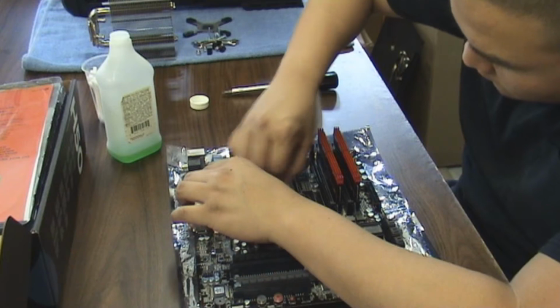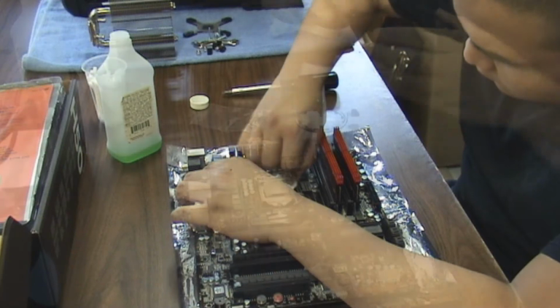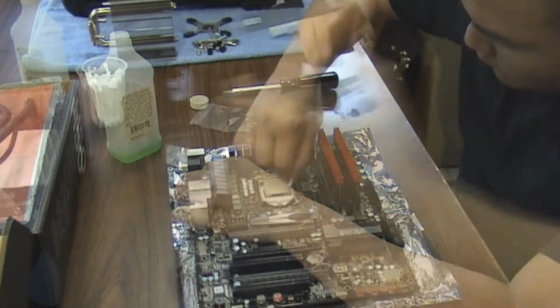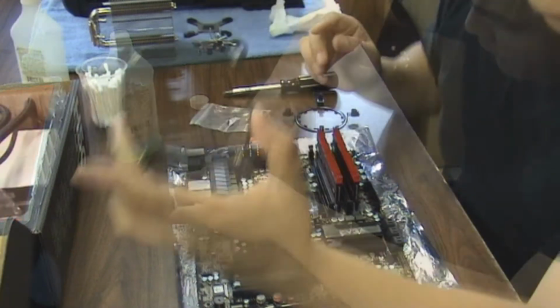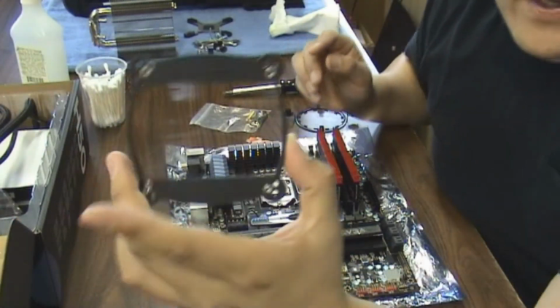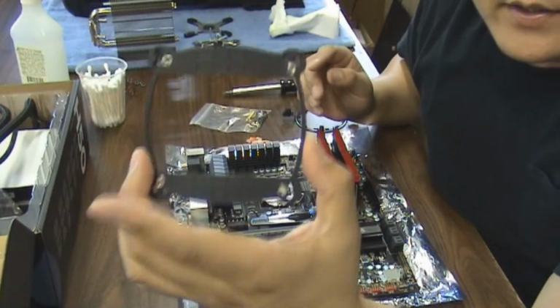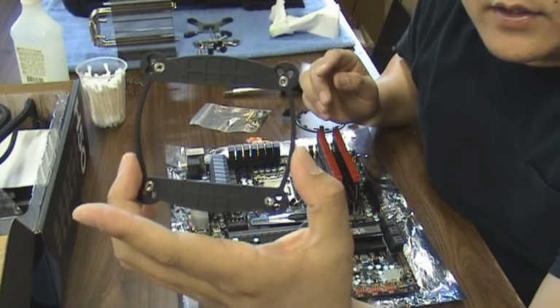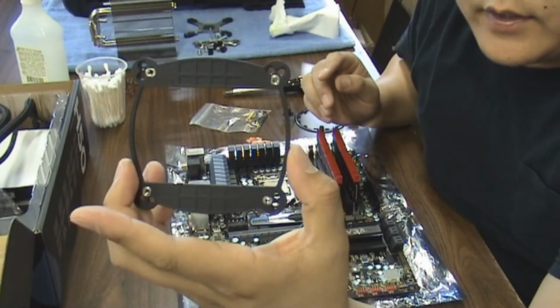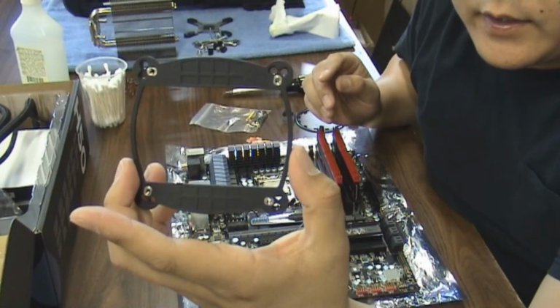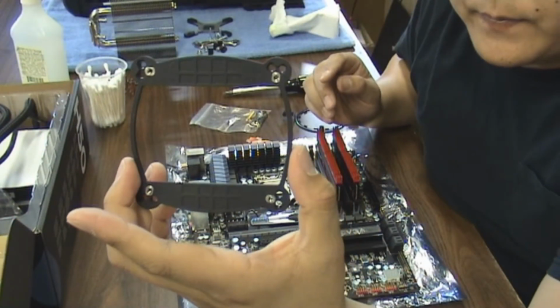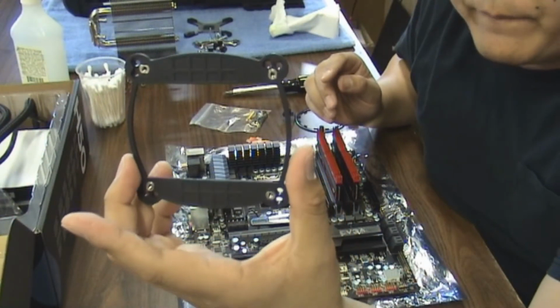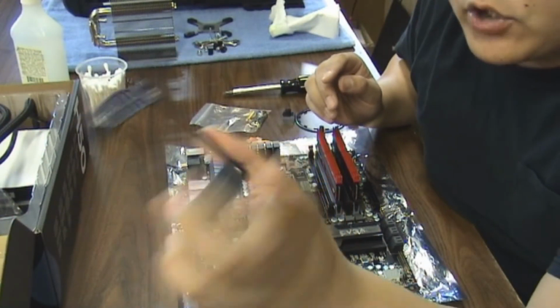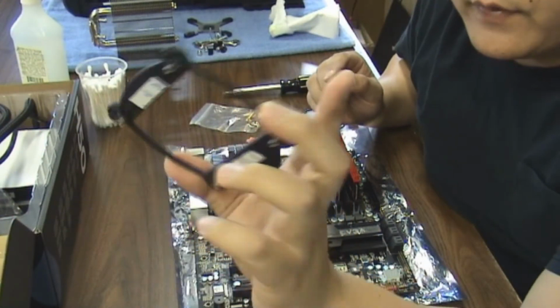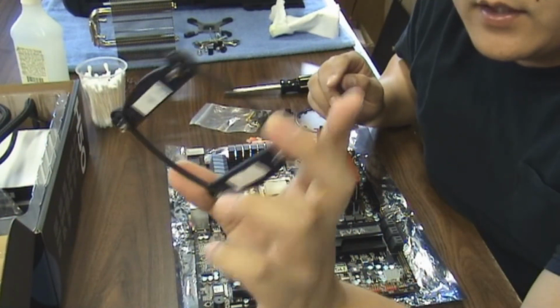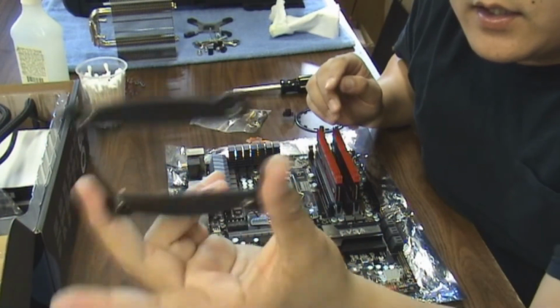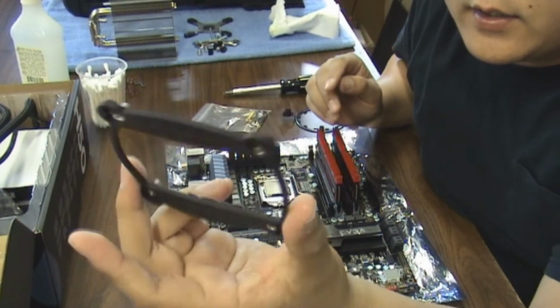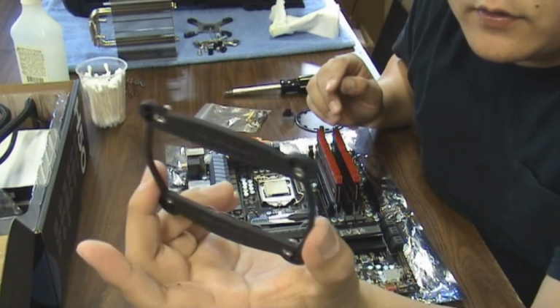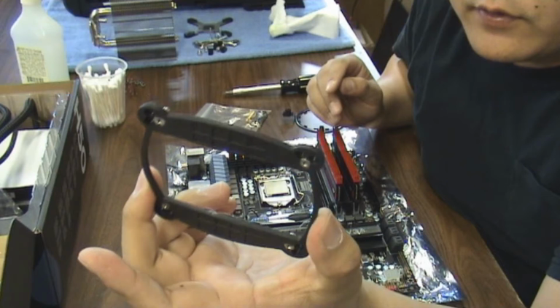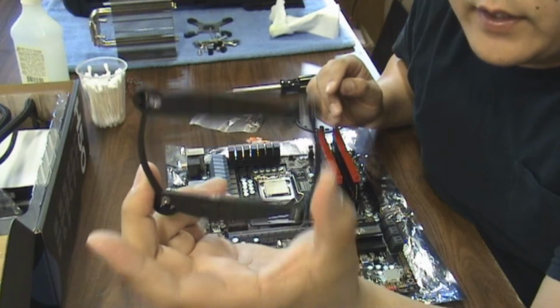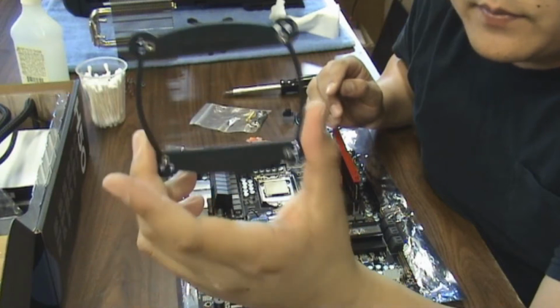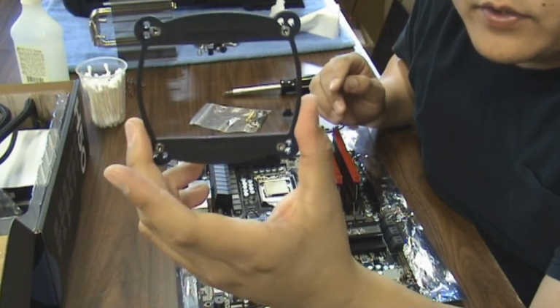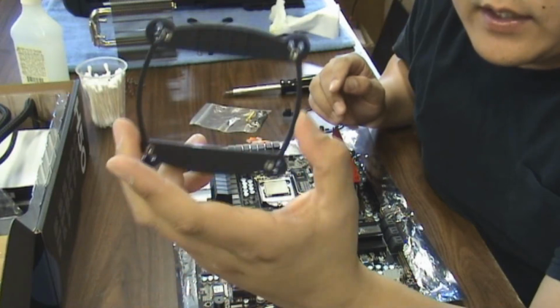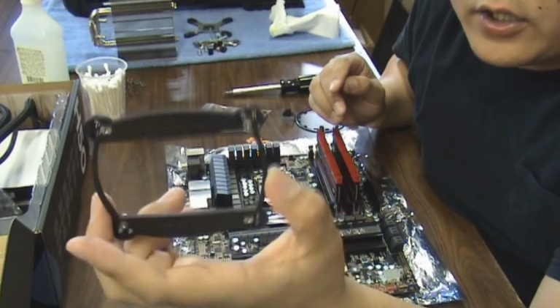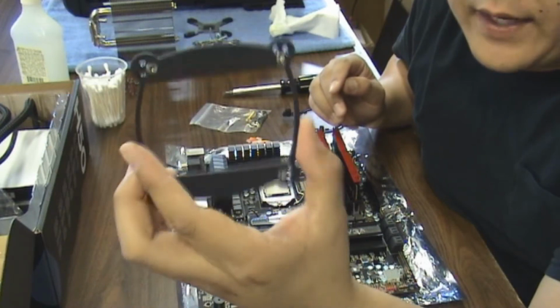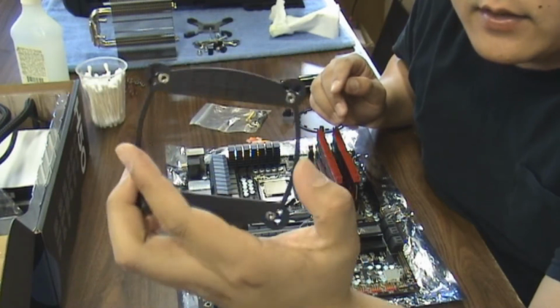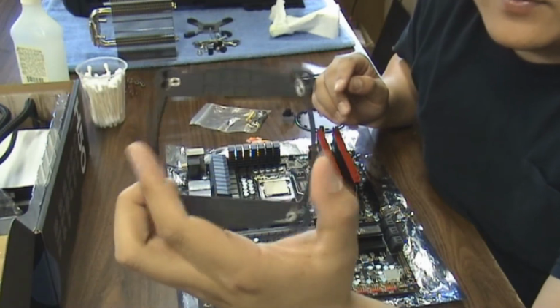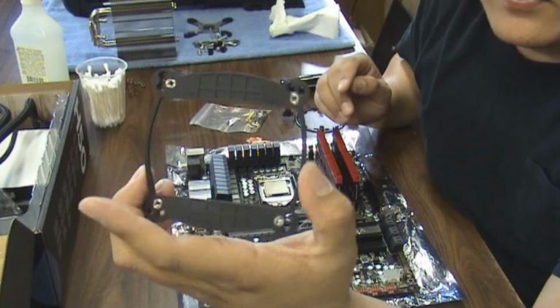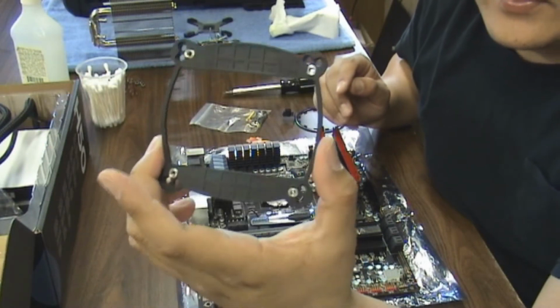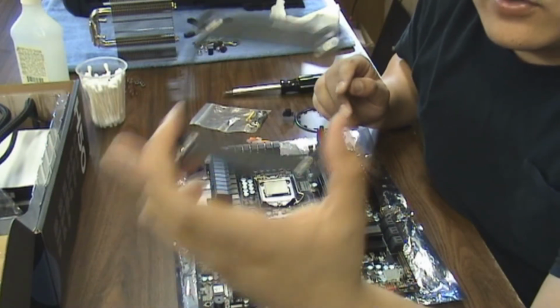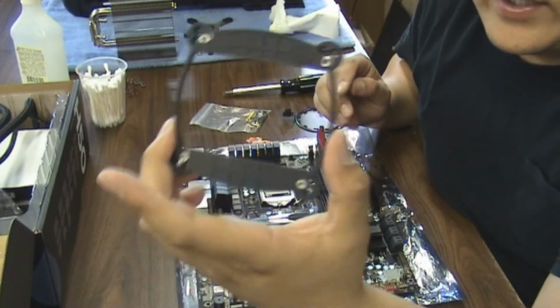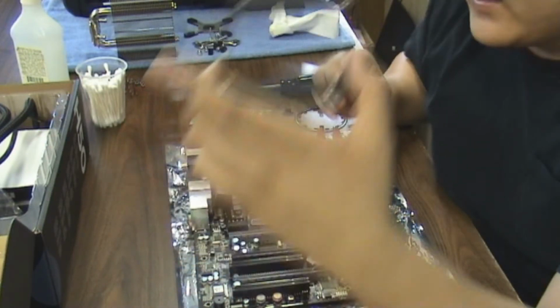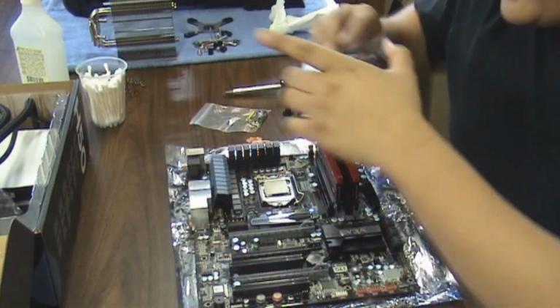Alright, so this is the back piece of the H50. This goes over the CPU socket on the back side of the motherboard. We'll go ahead and install that.